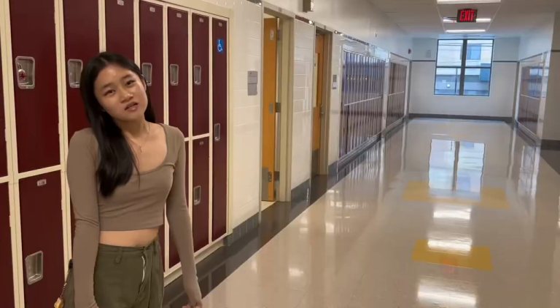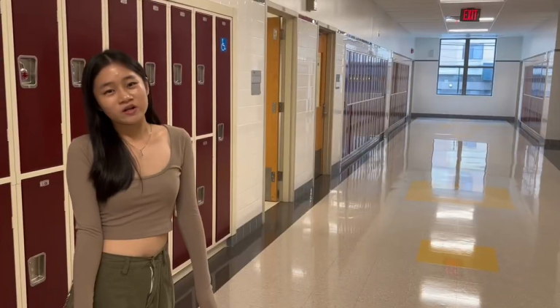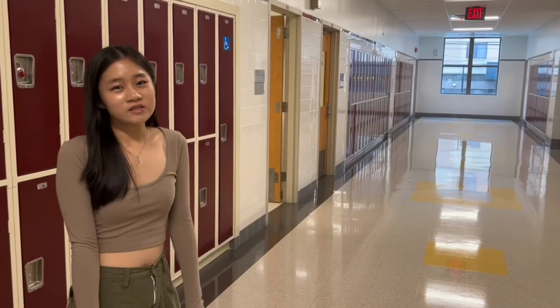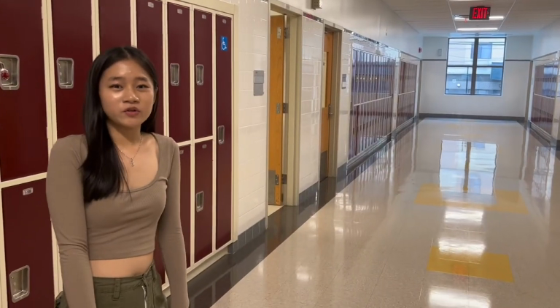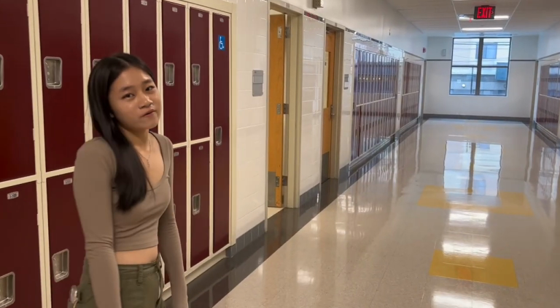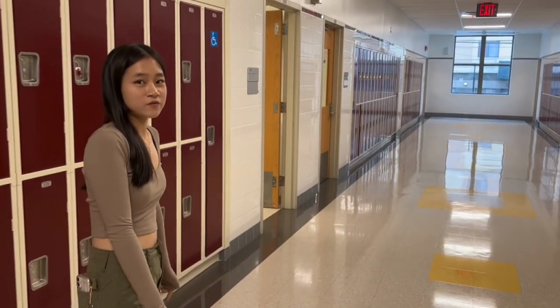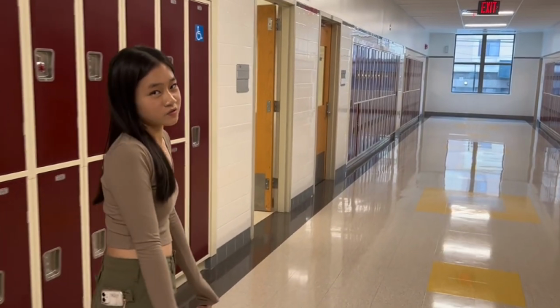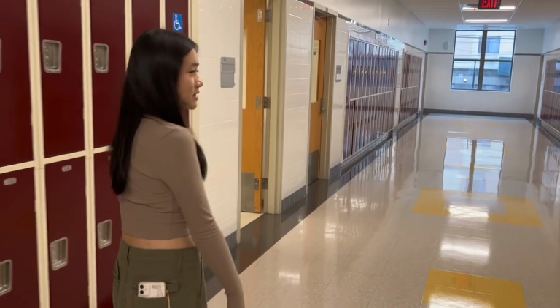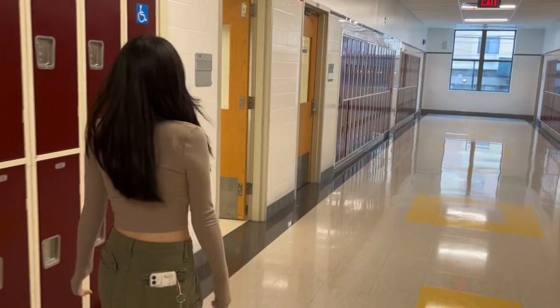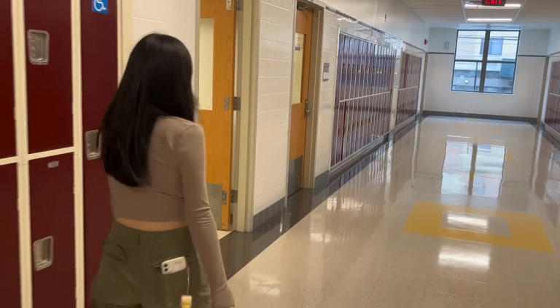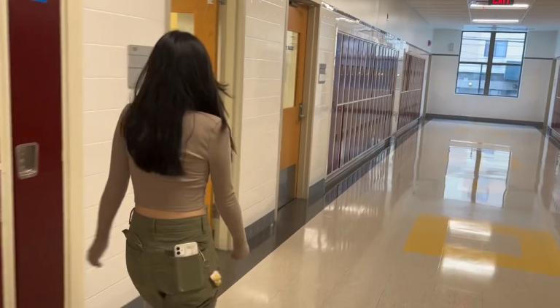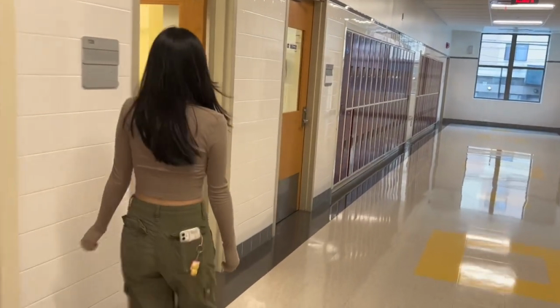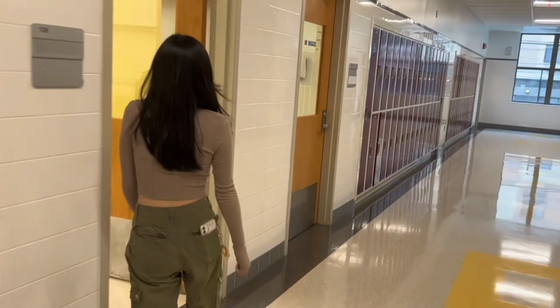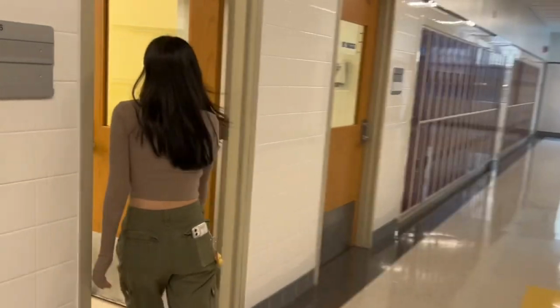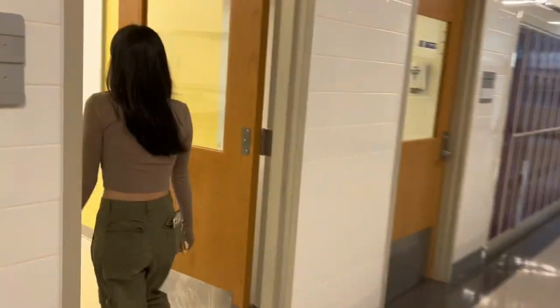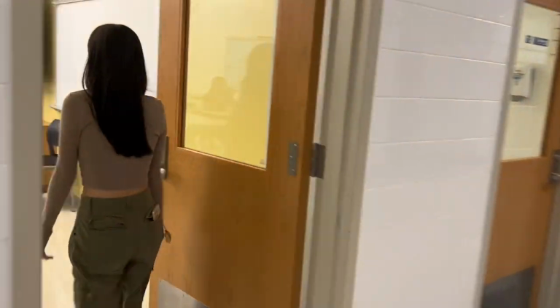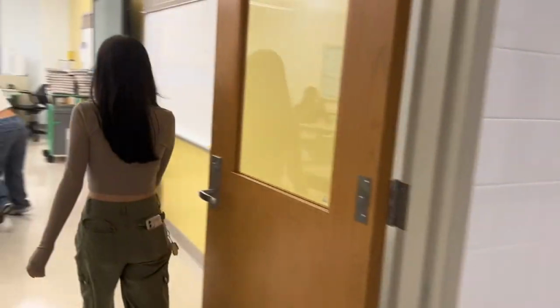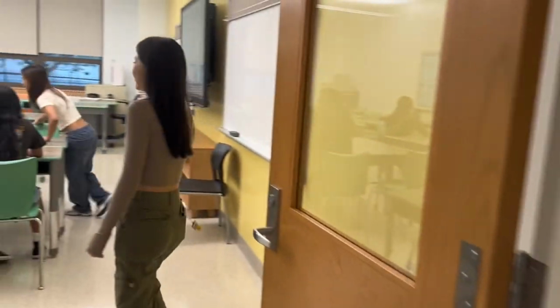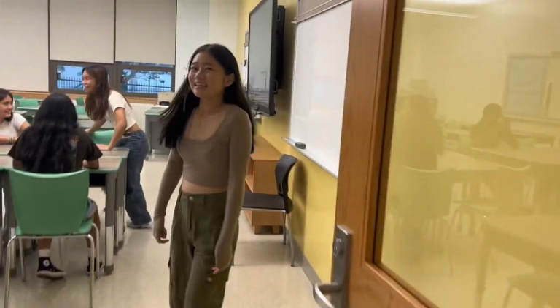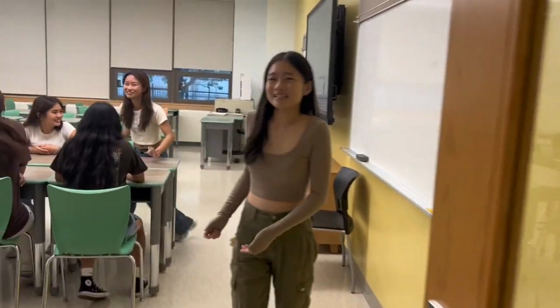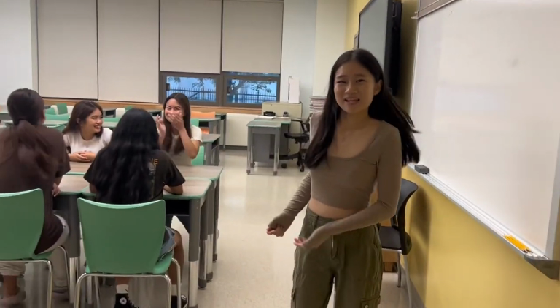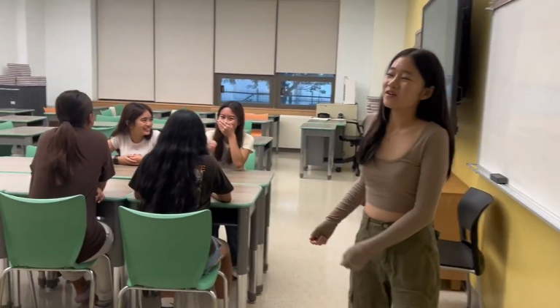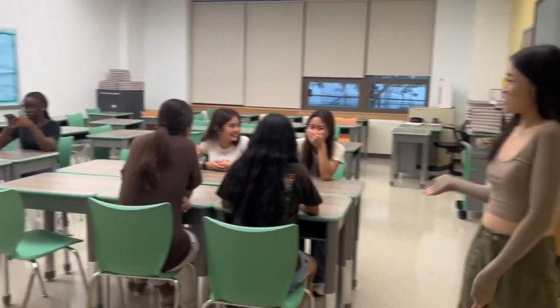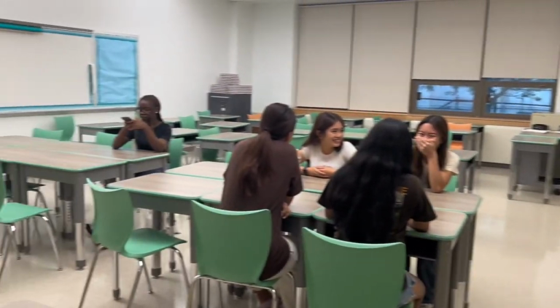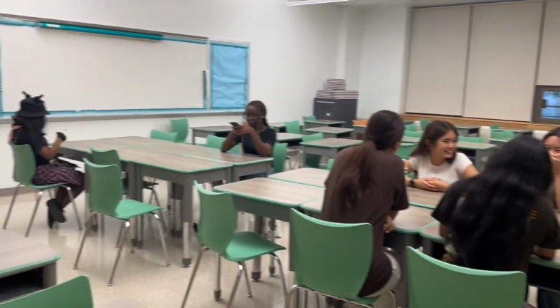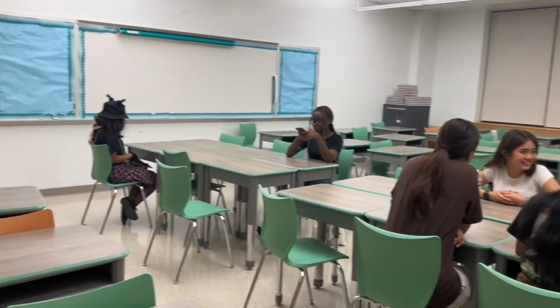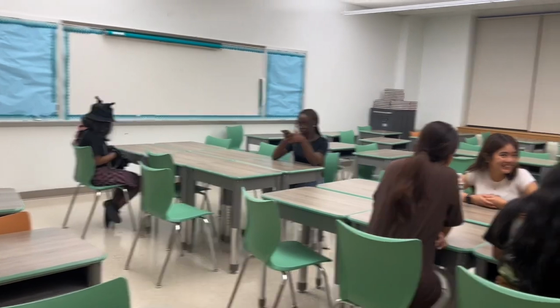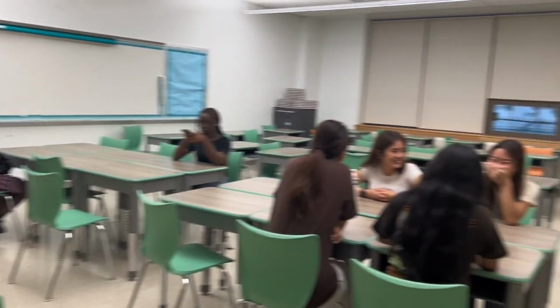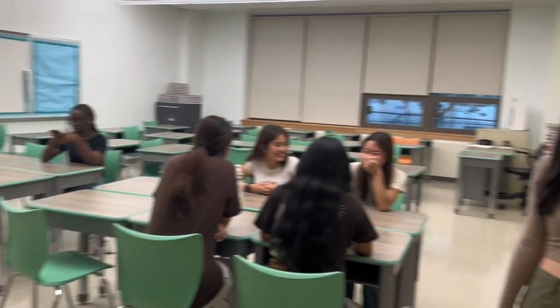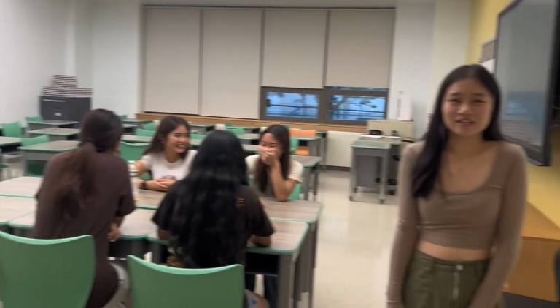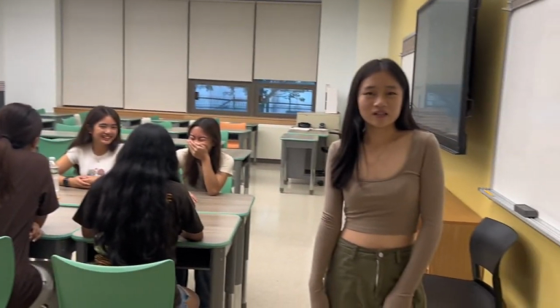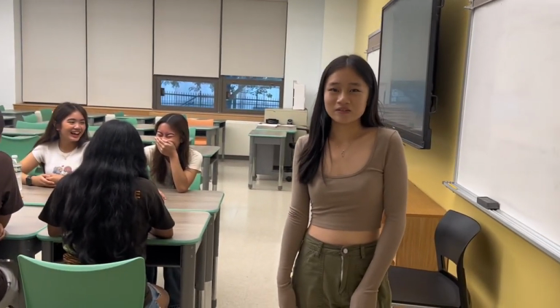So now I'm going to show you how a first floor classroom looks like. This is an example of a first floor classroom where we teach foreign languages and other electives.